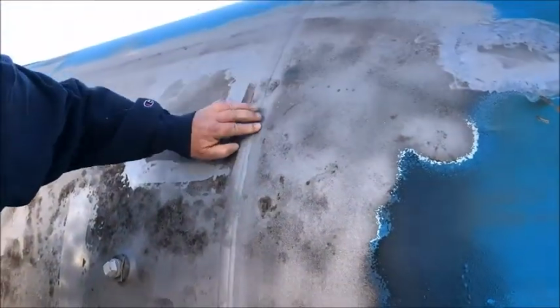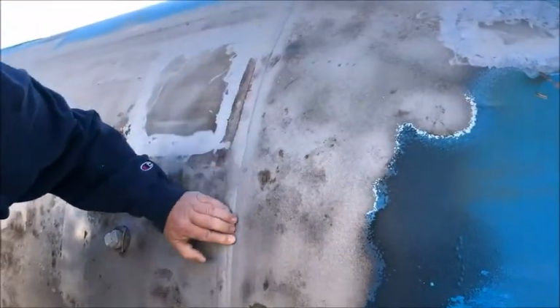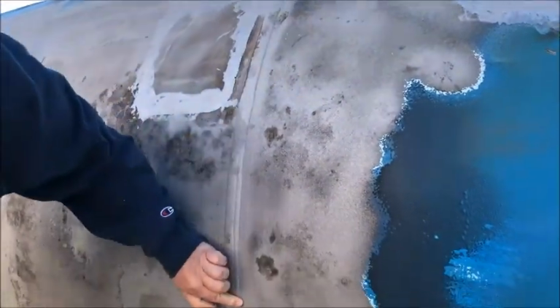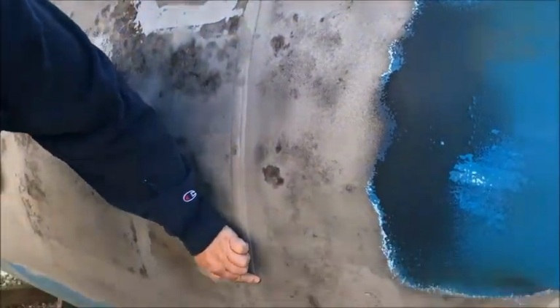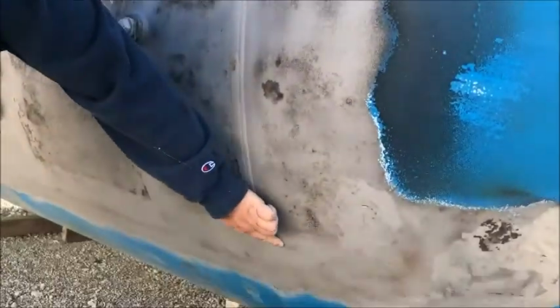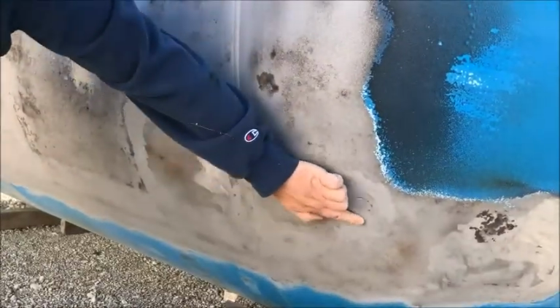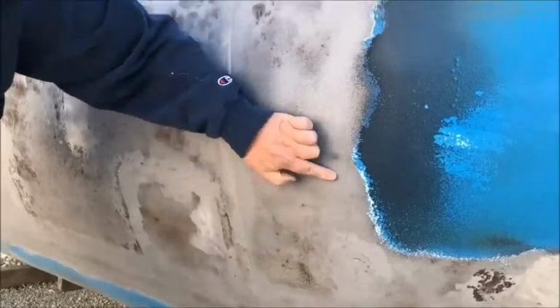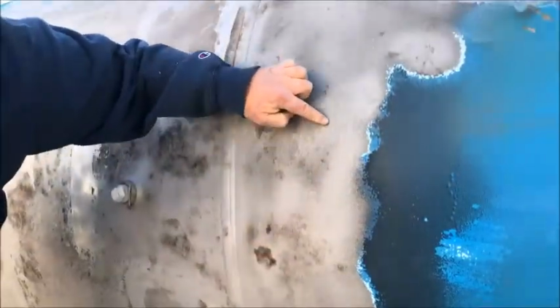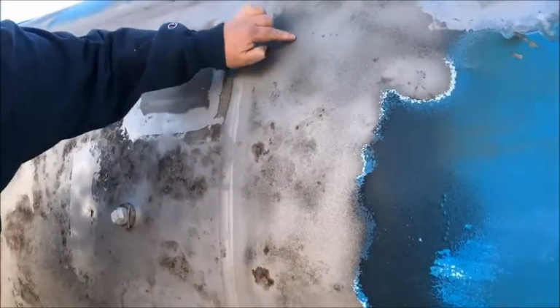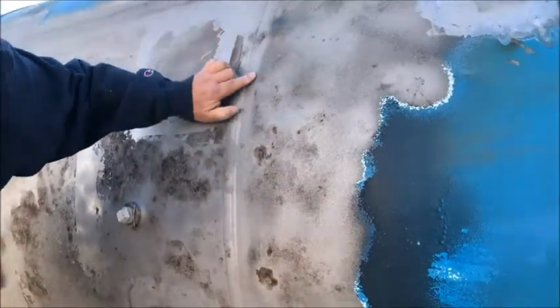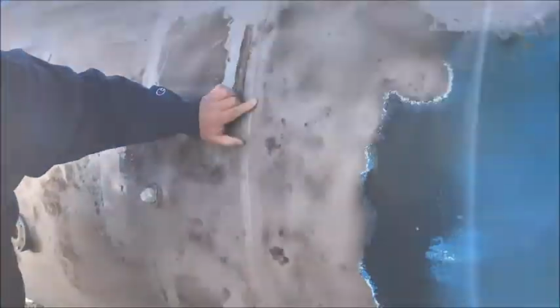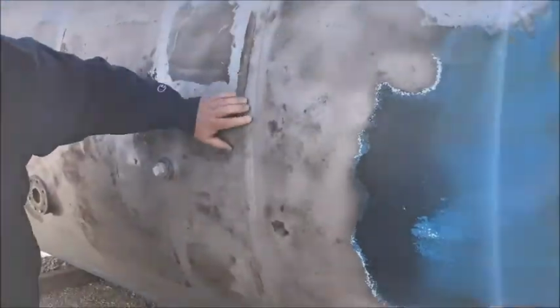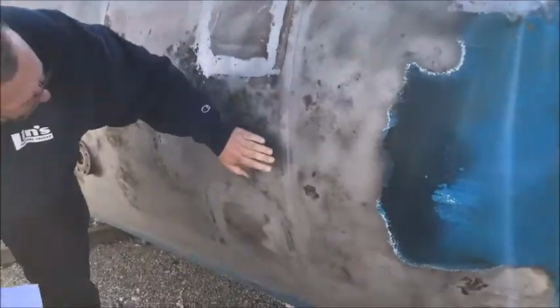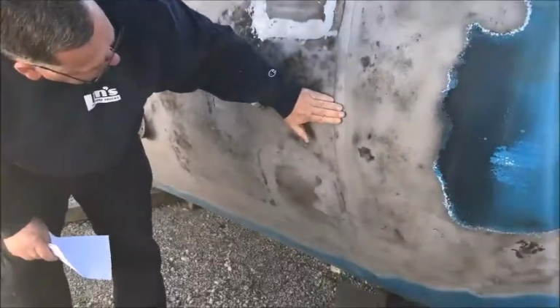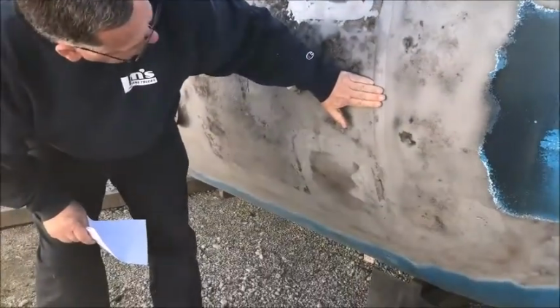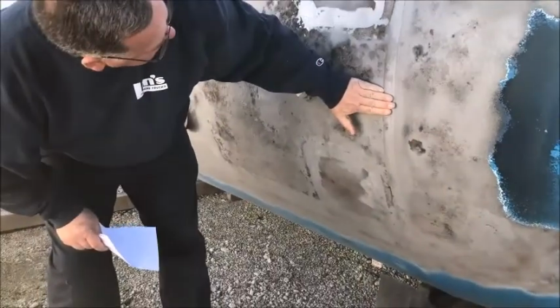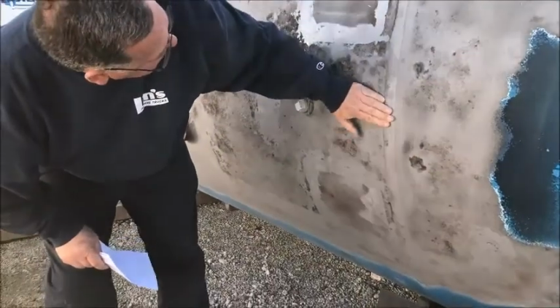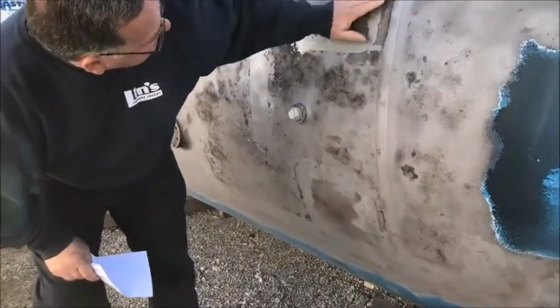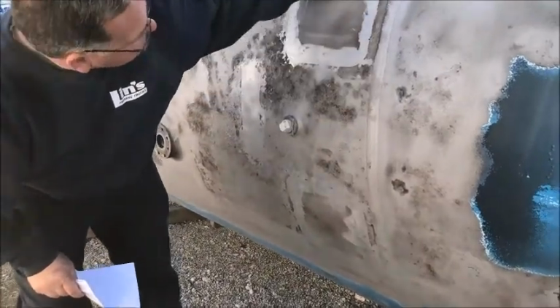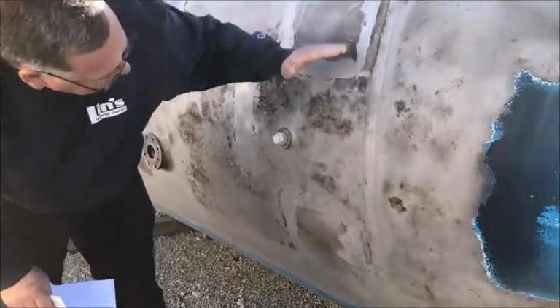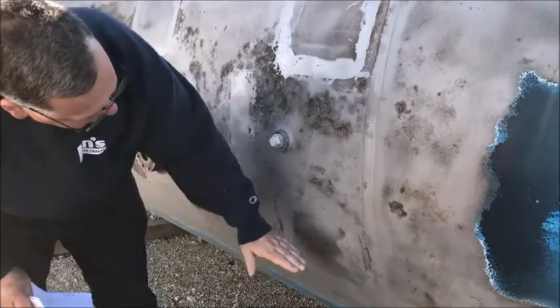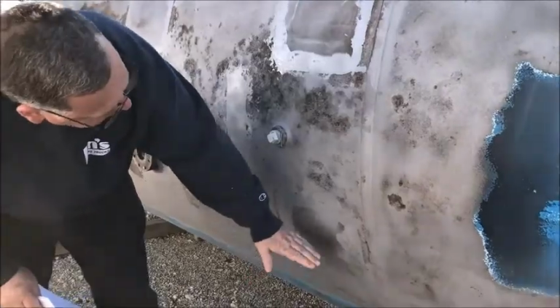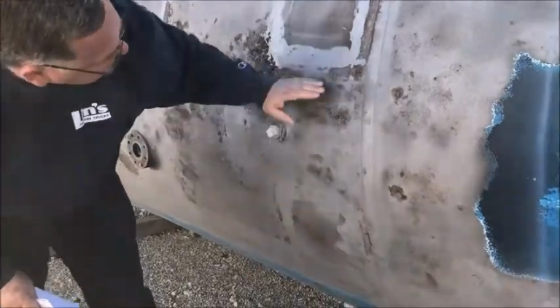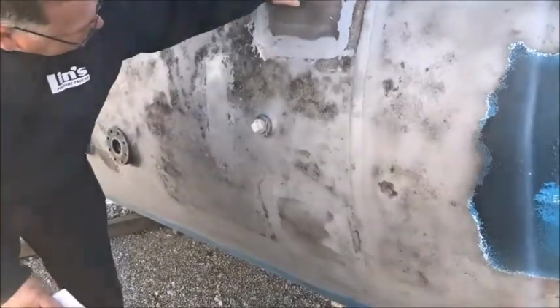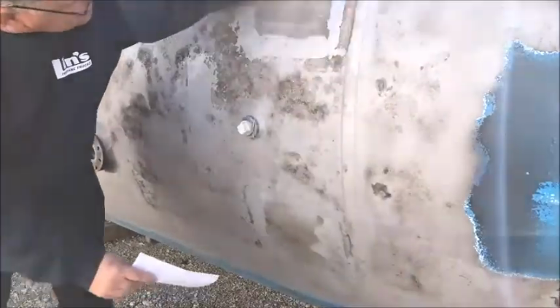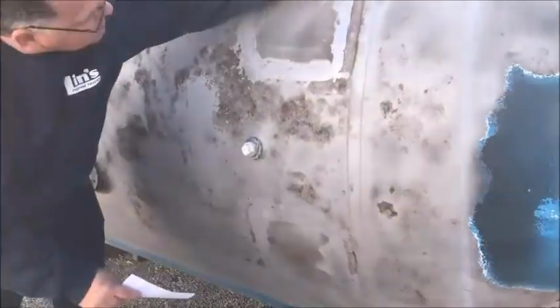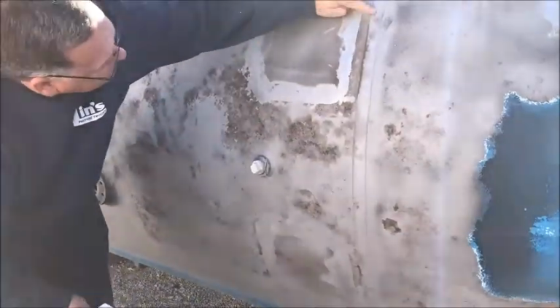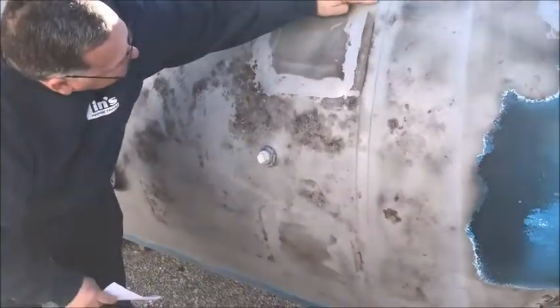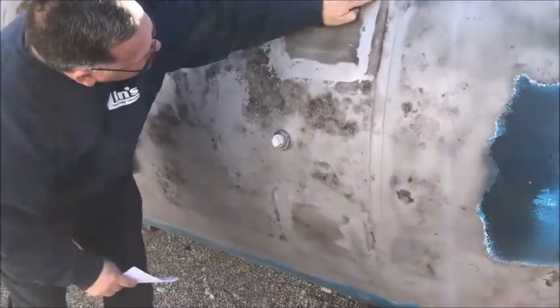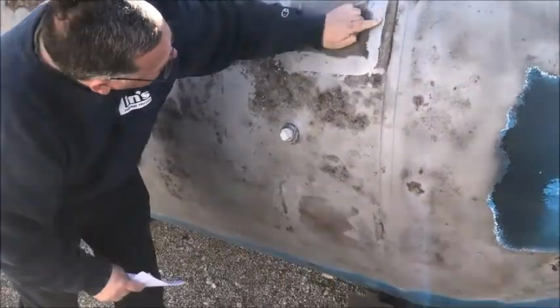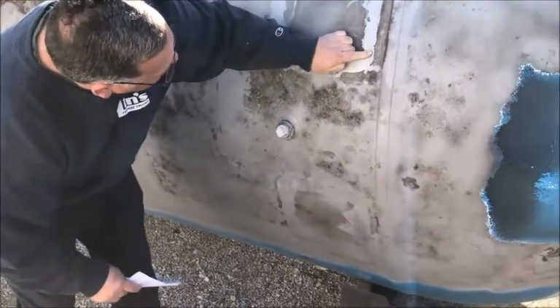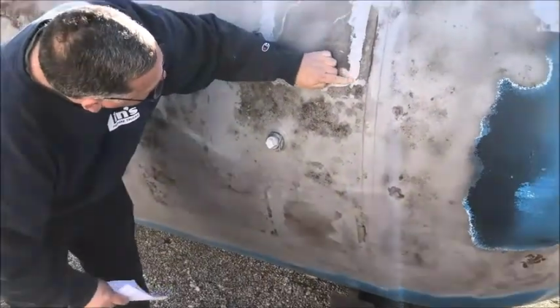That would be all this area right here where you're going to have to weld and fix it. When we get to the rear head seat, in between the two tank rails, the same thing — we're going to have to fix all of this.